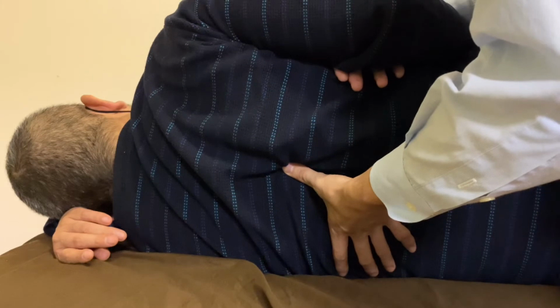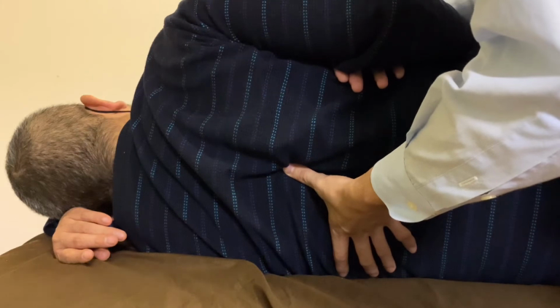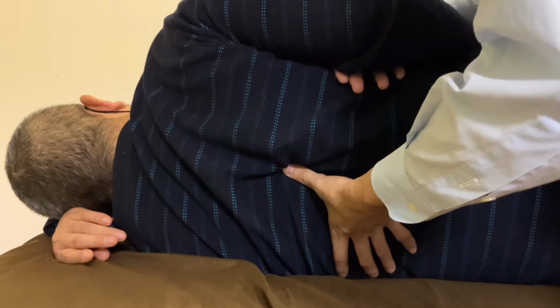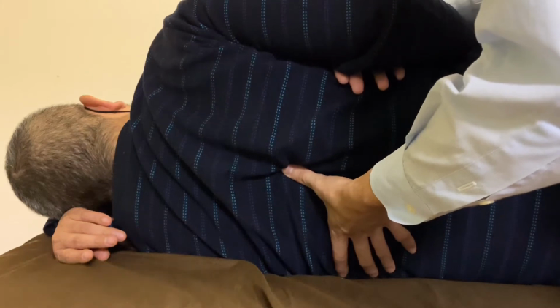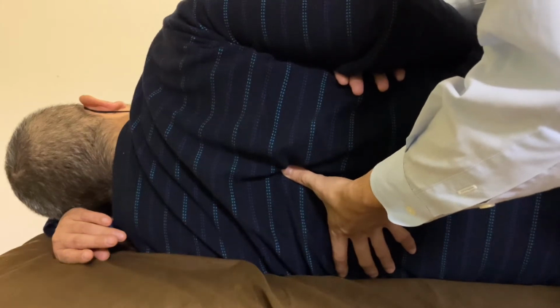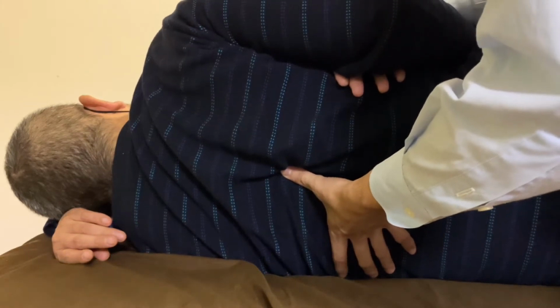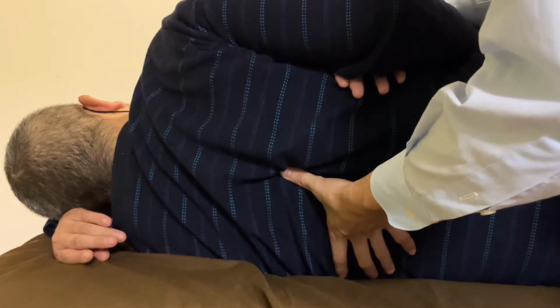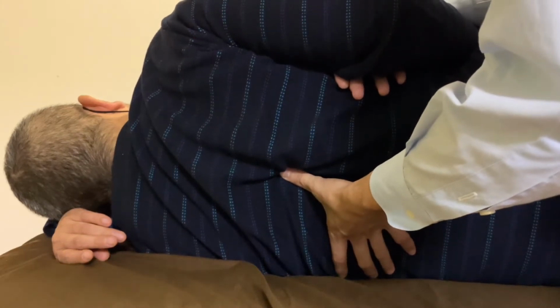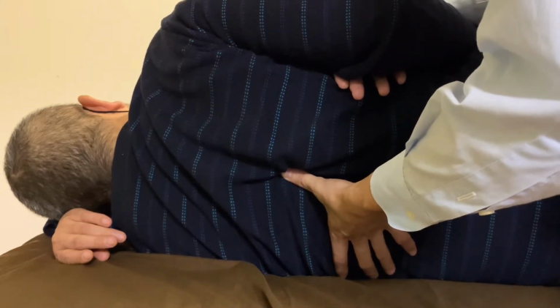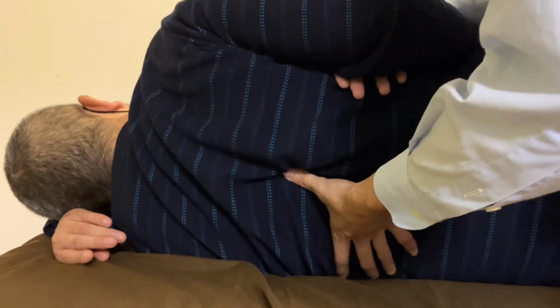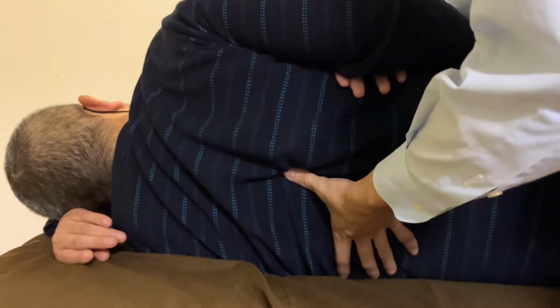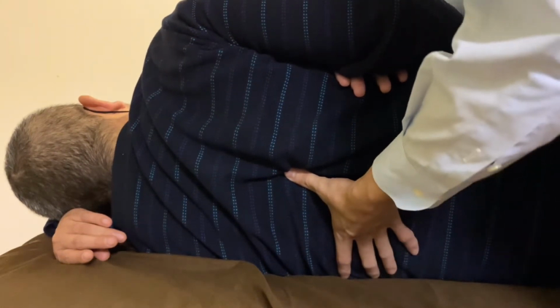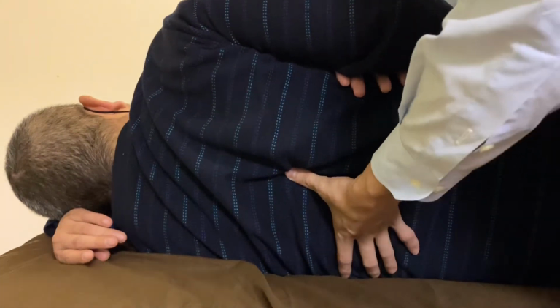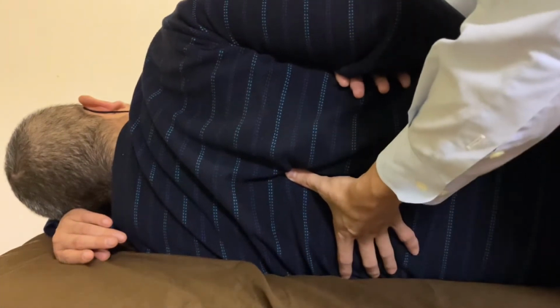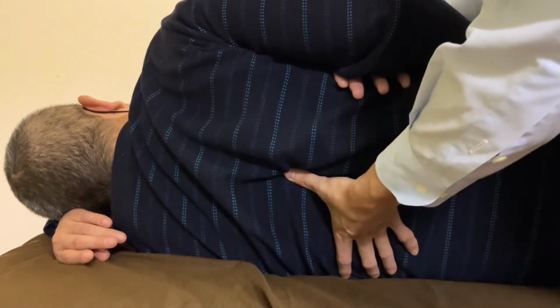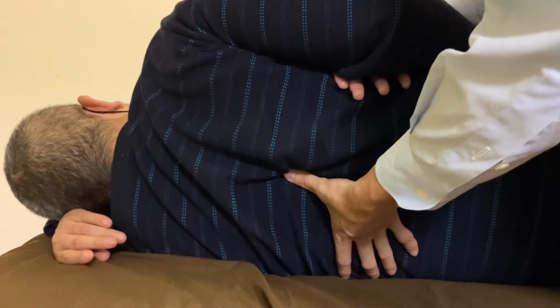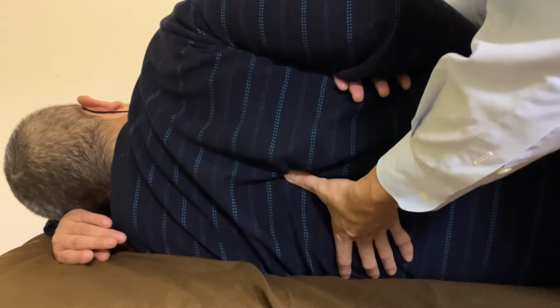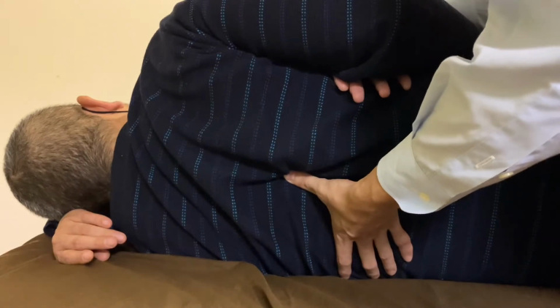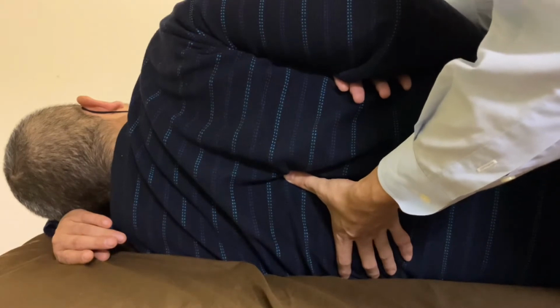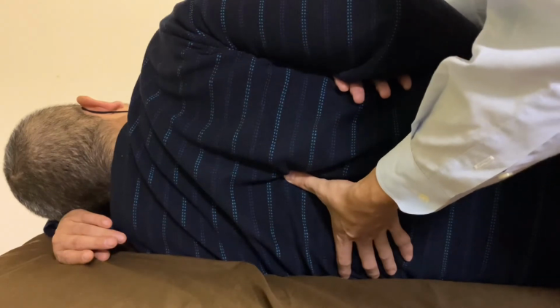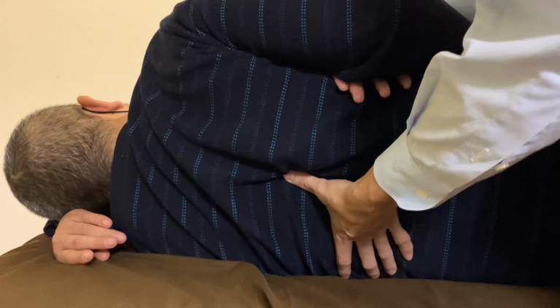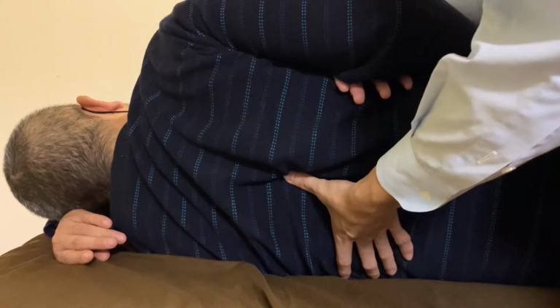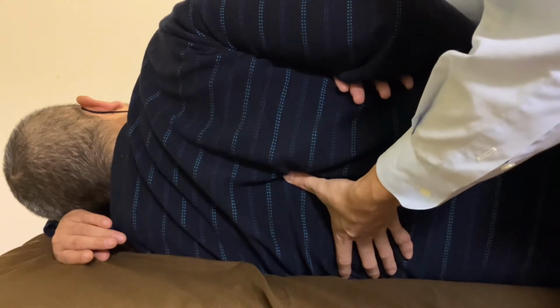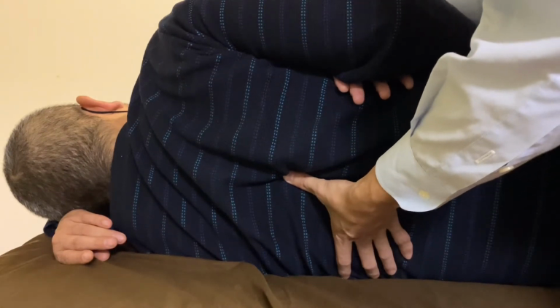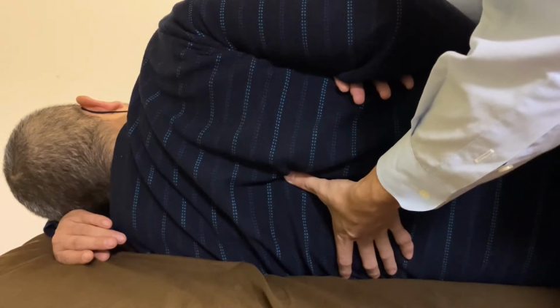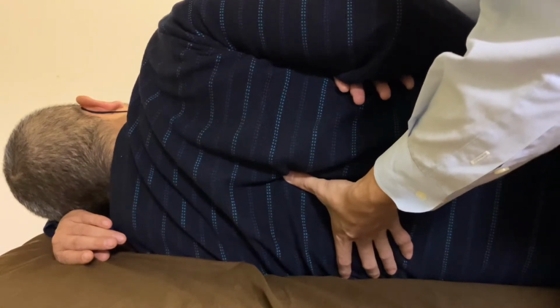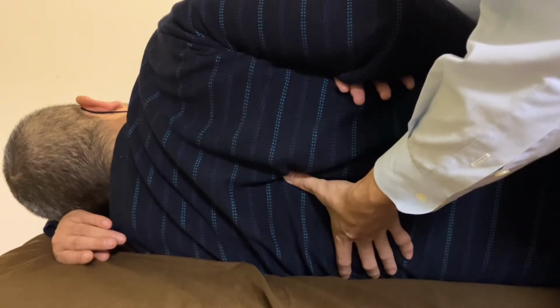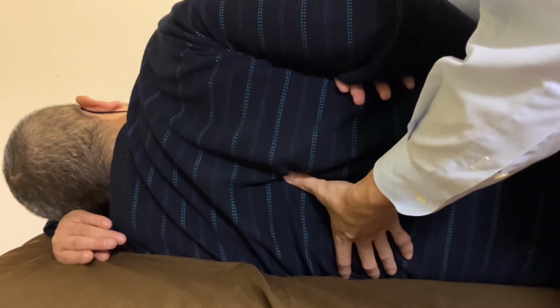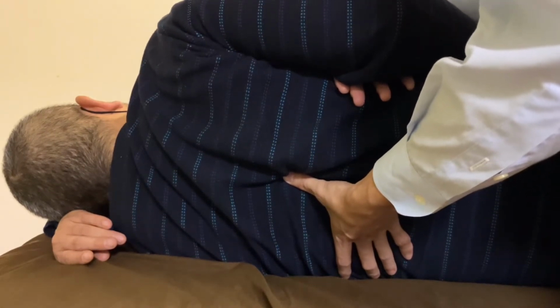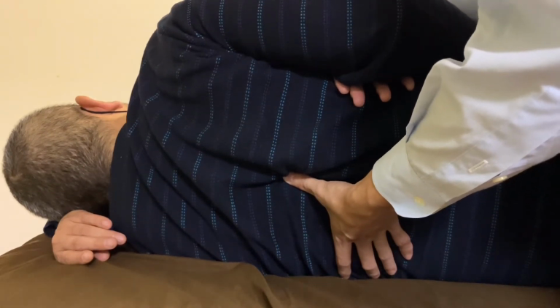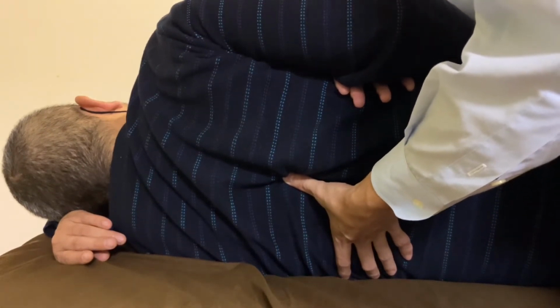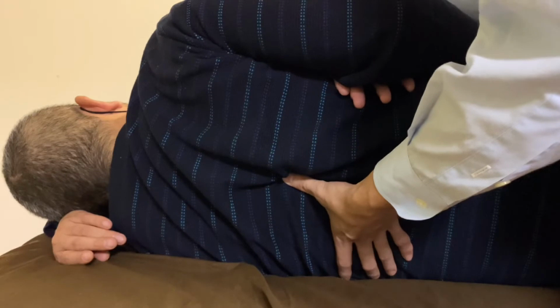Tight thoracic spines can lead to a tight rib cage. That means tightness around the thoracic spines can lead to a breathing problem — maybe.